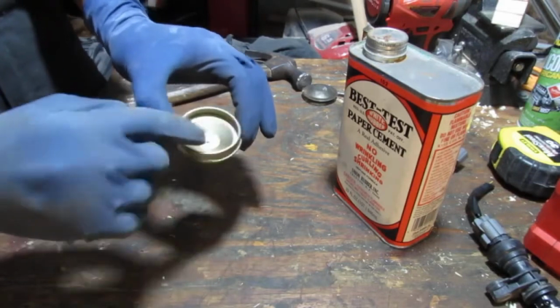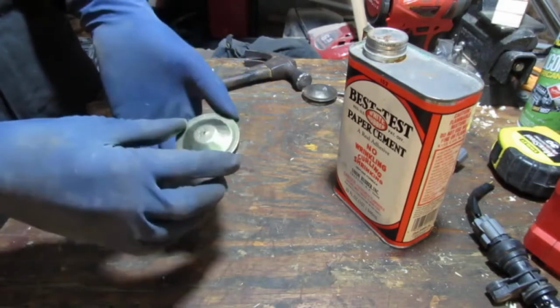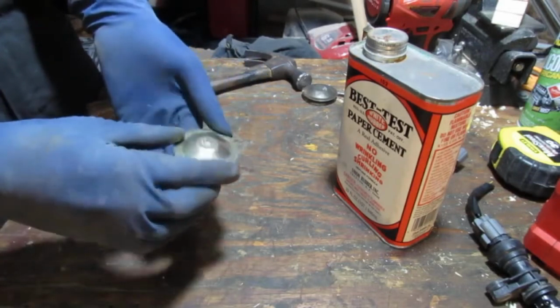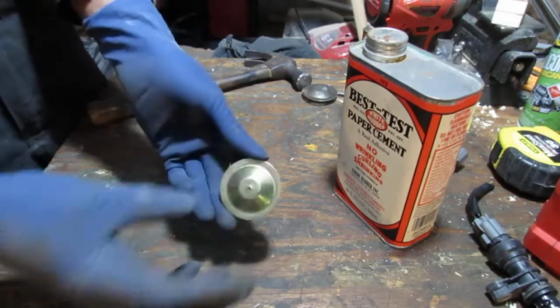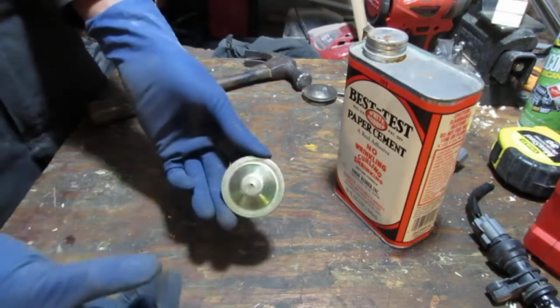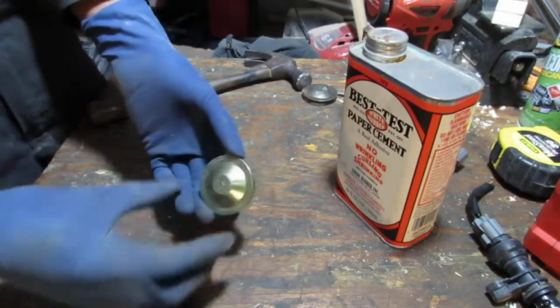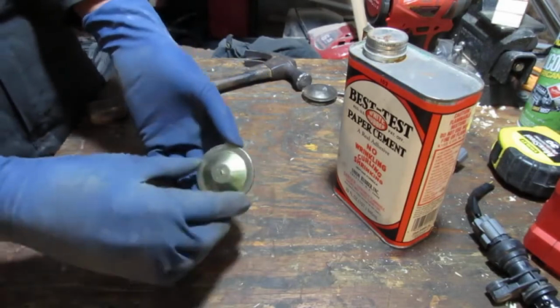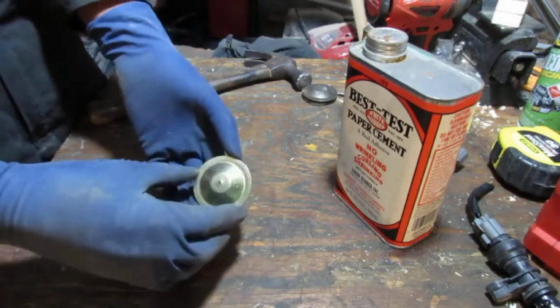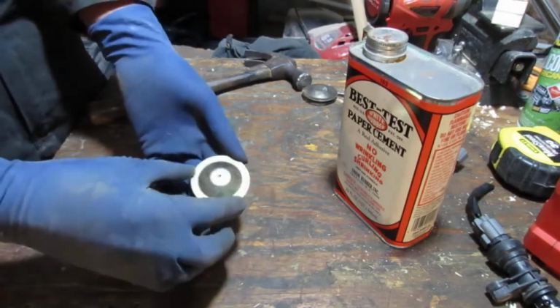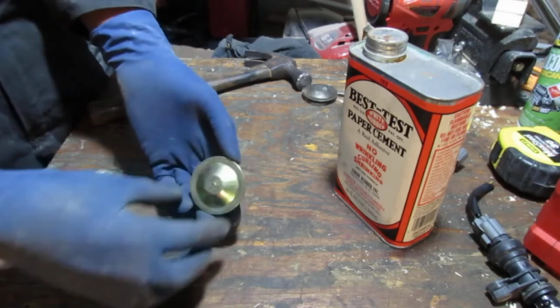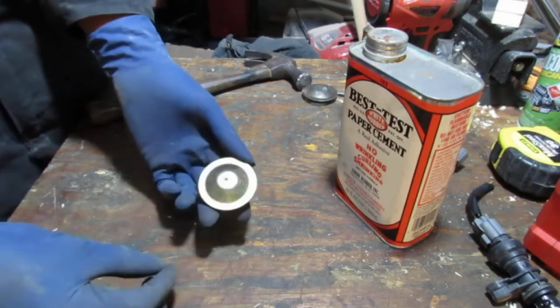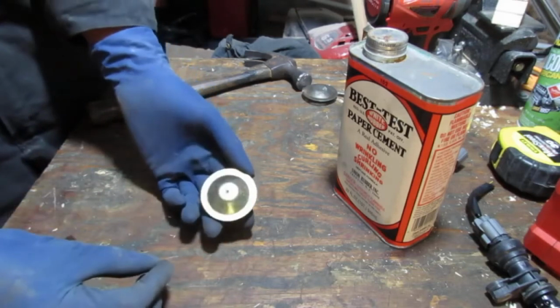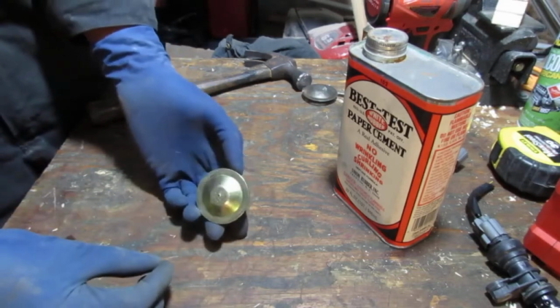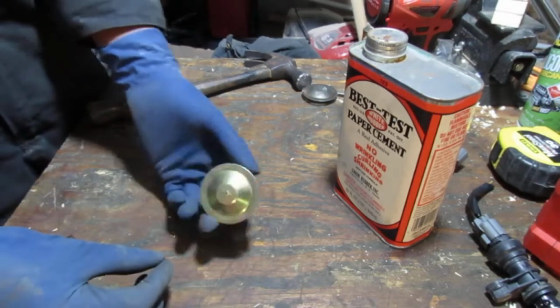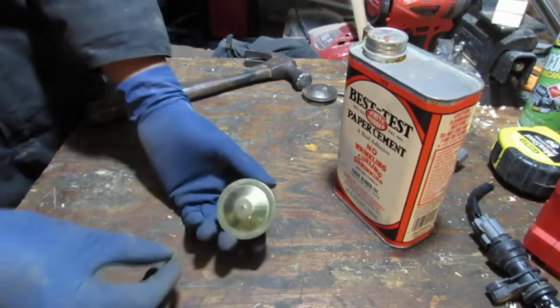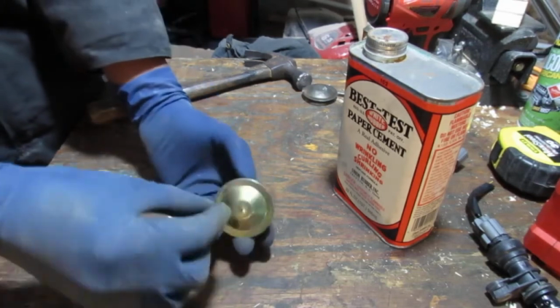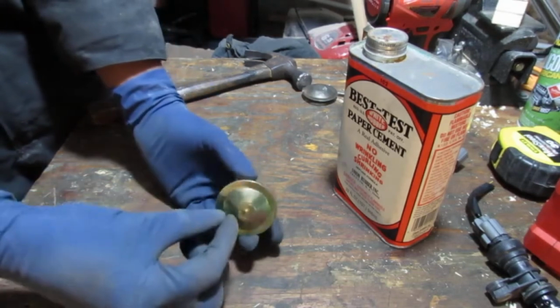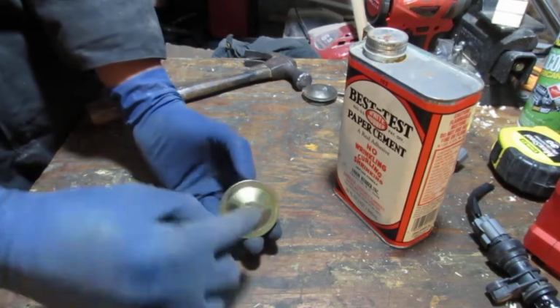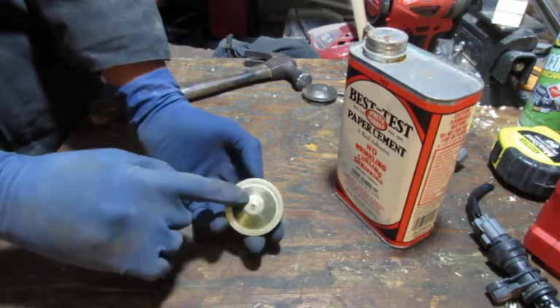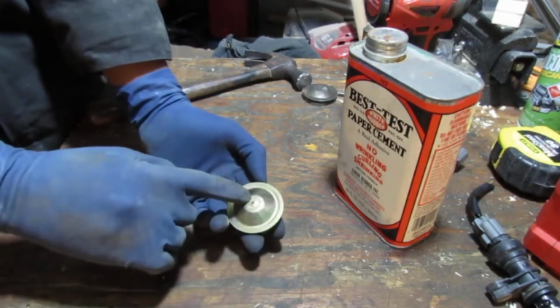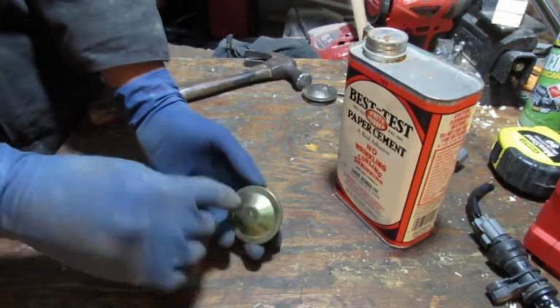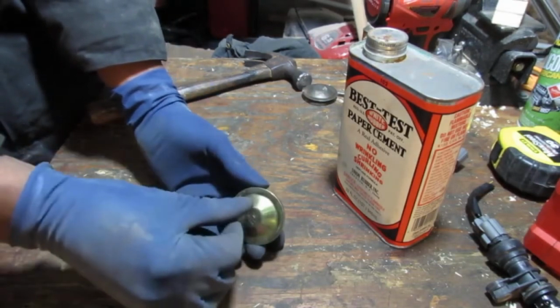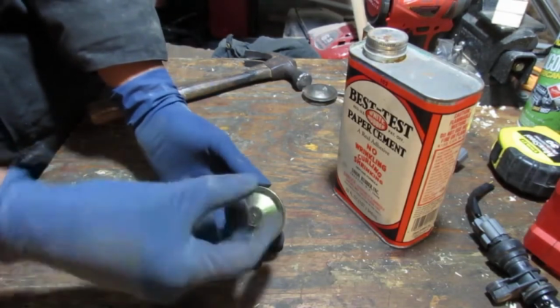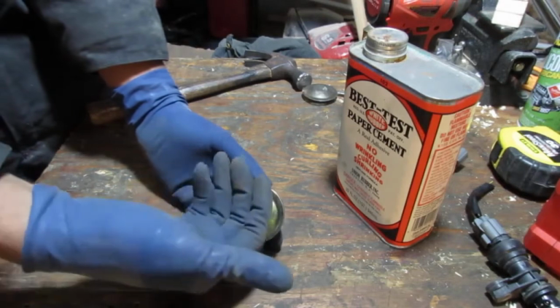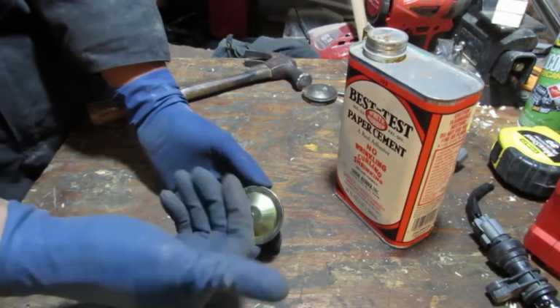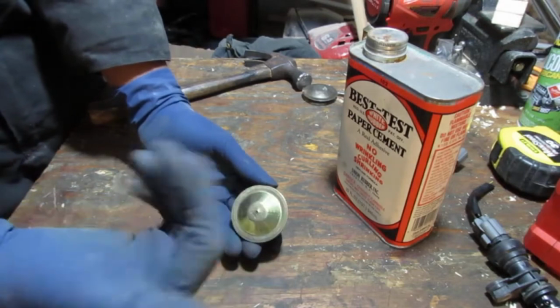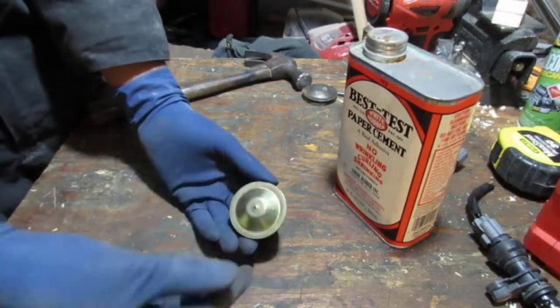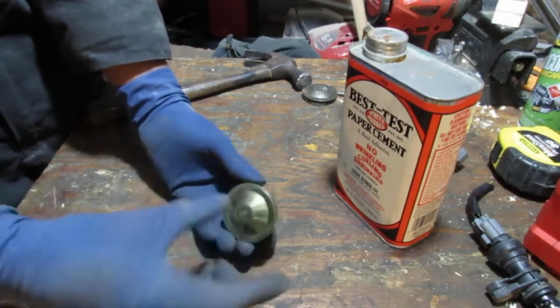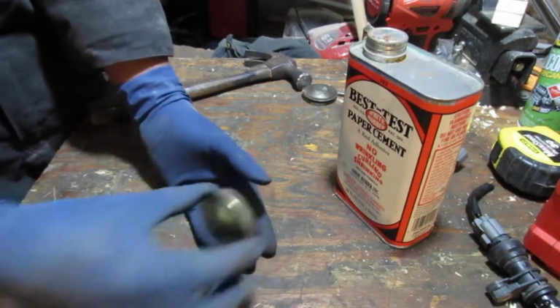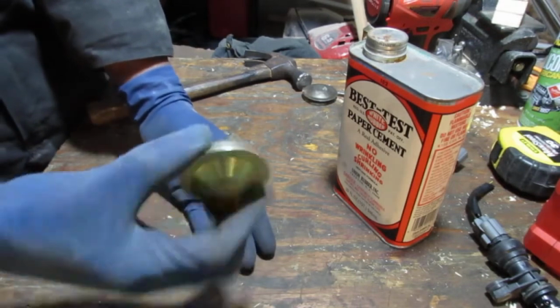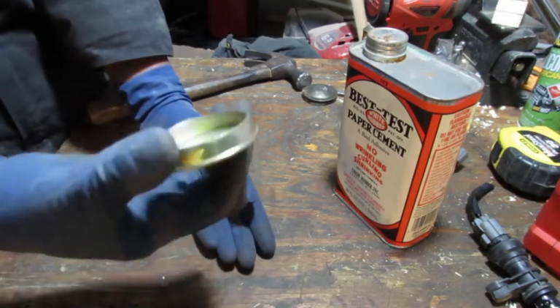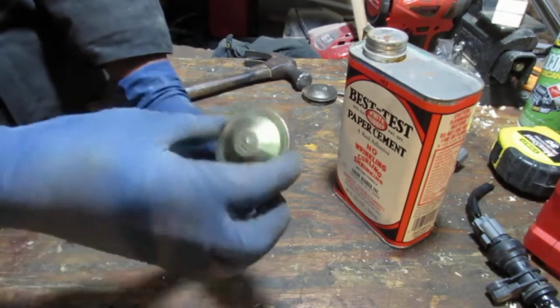So in other words, the plan is in the future when you need to get access to this and pull it off, take a screw, screw it in there, and you can pull on the screw to yank this cap off.